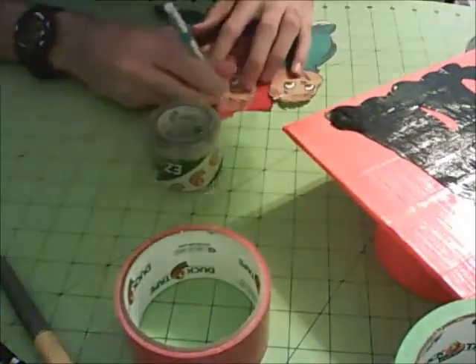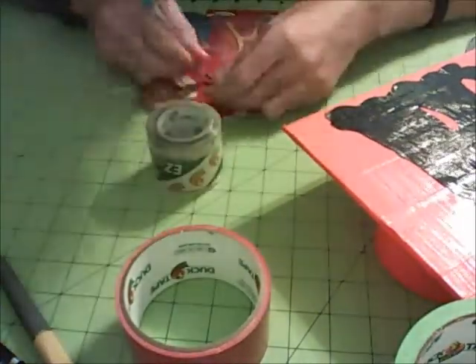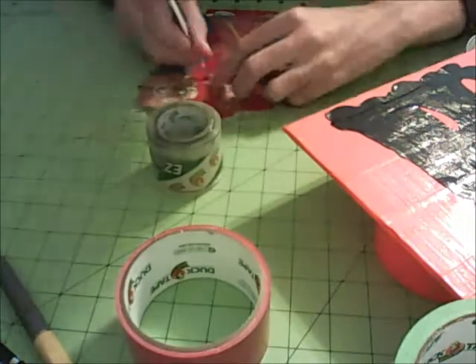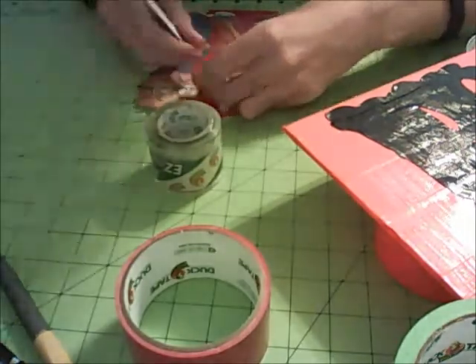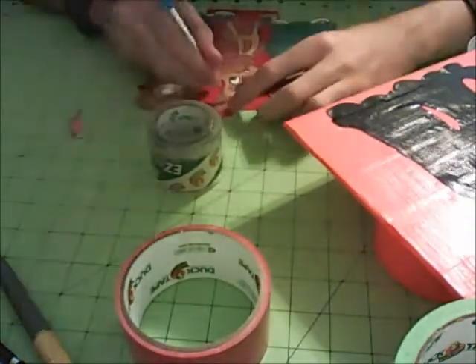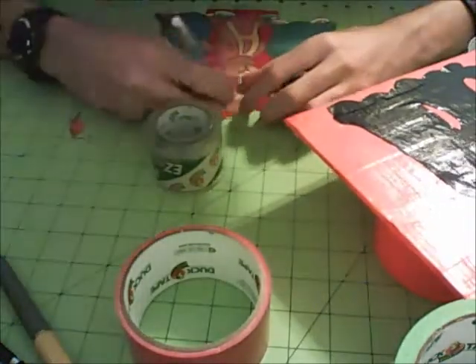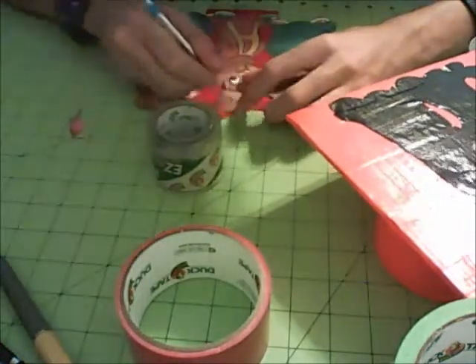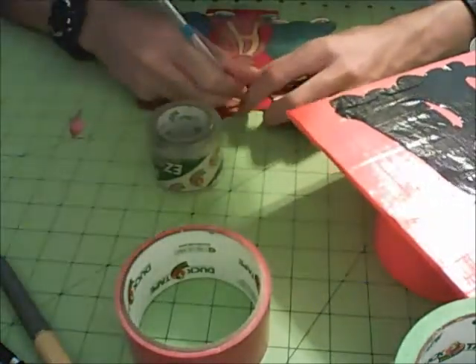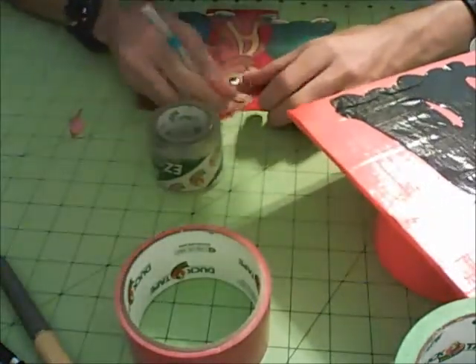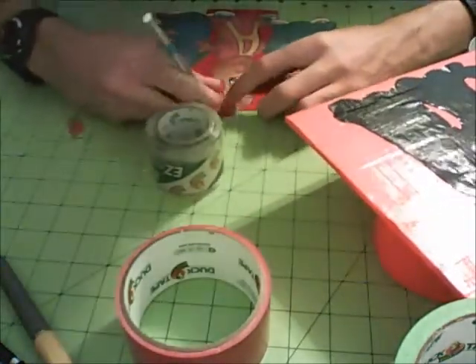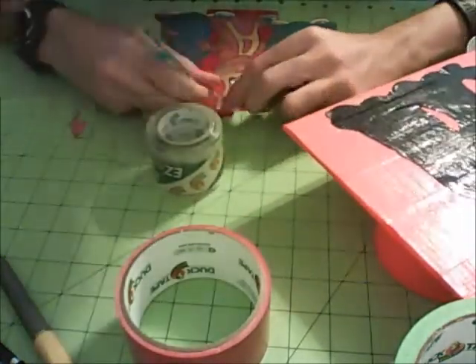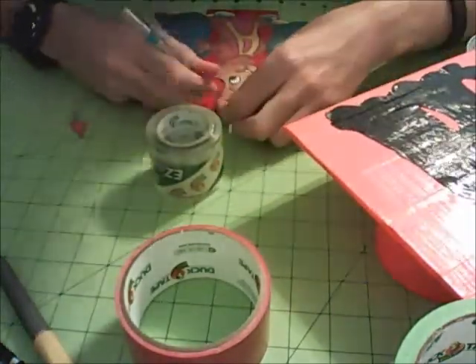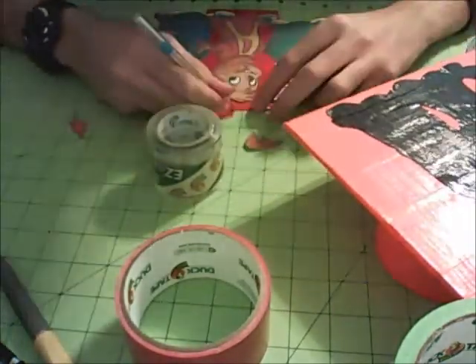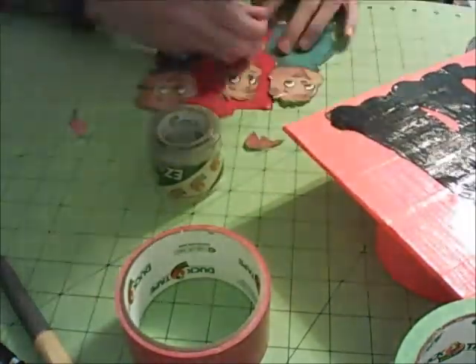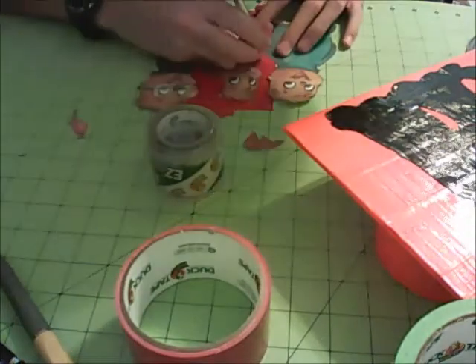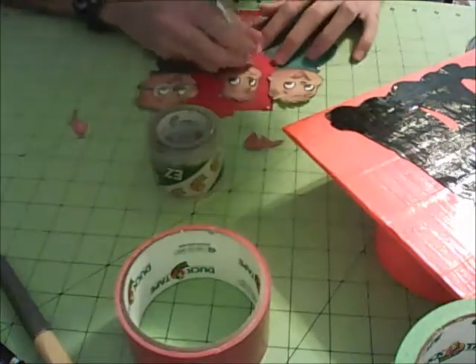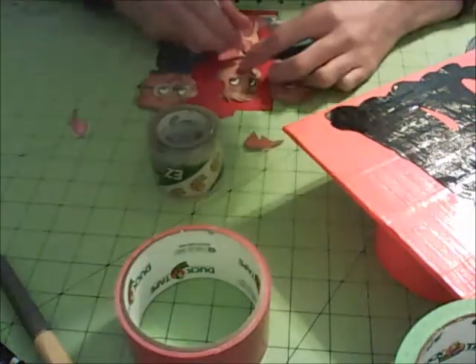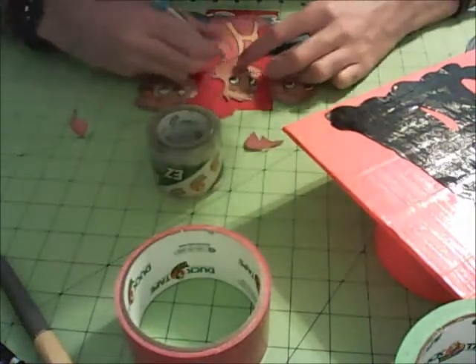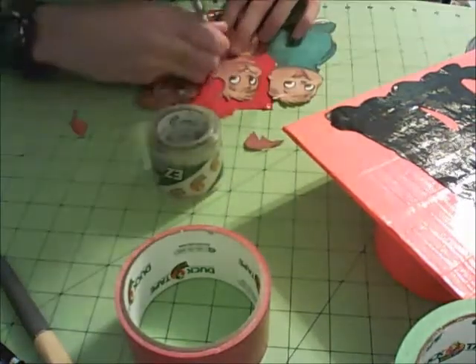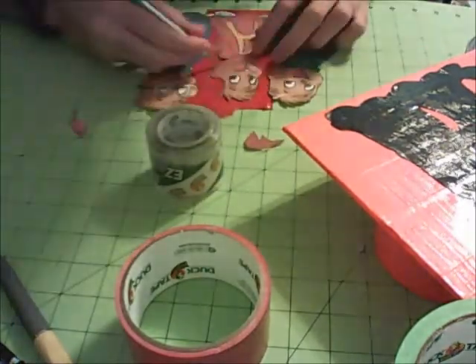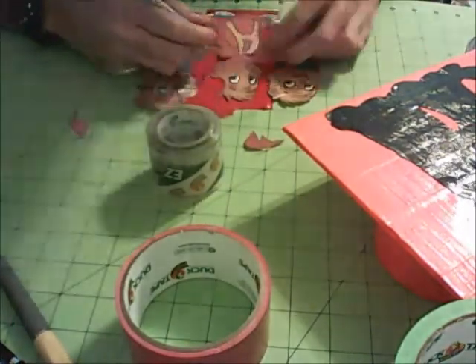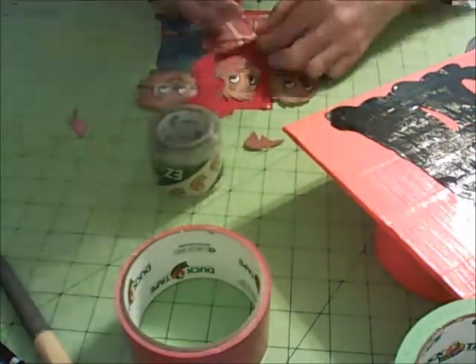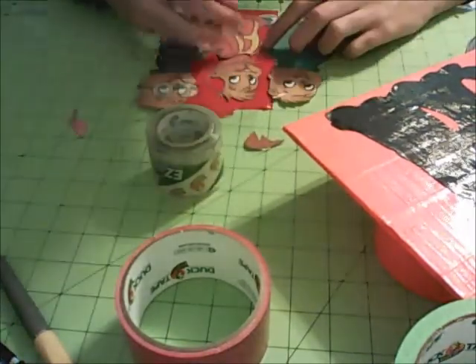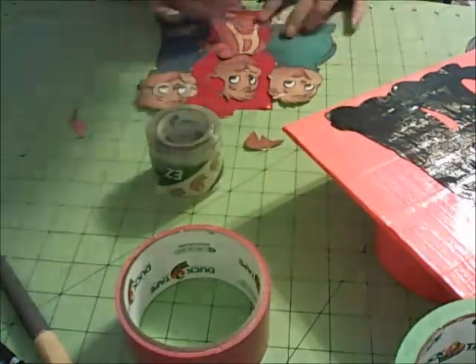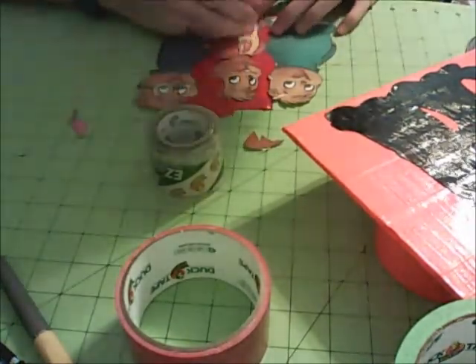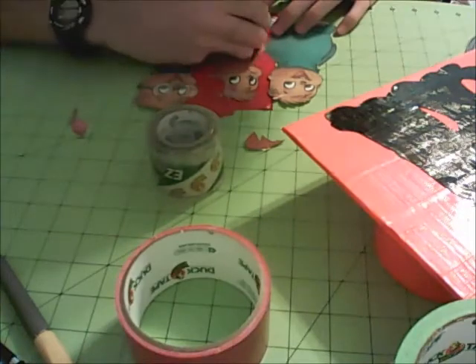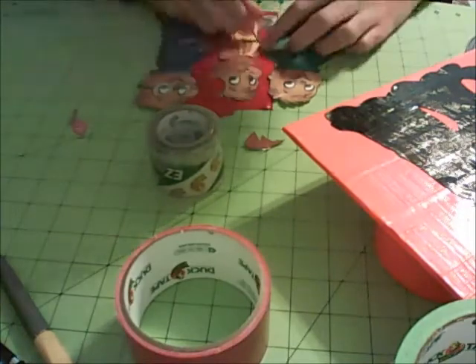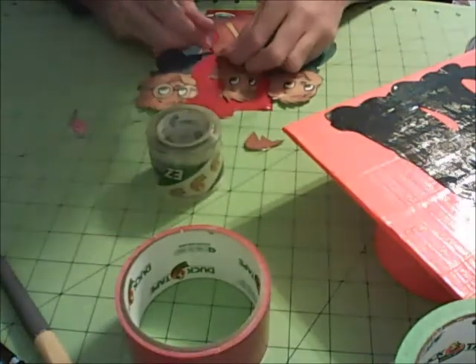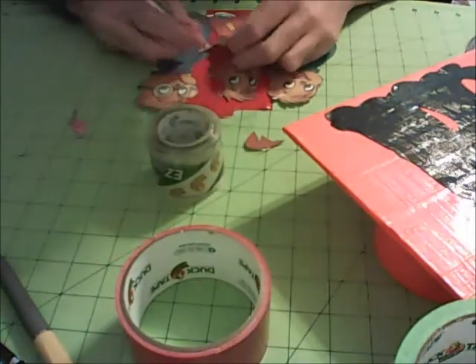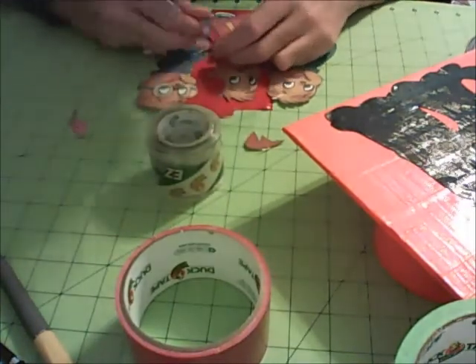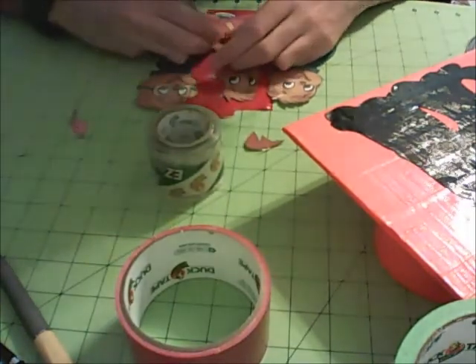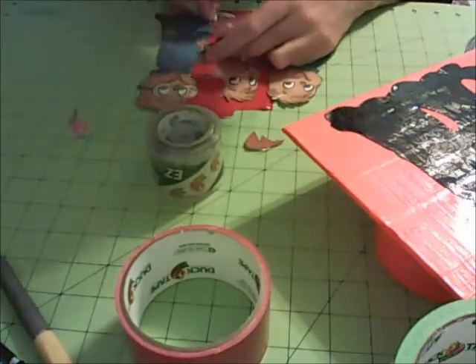I had some troubles with this painting towards the end — some of the pieces for their eyes got kind of lost, which annoyed me a little bit. But I got through it and was thankfully able to get this timelapse out for you guys.